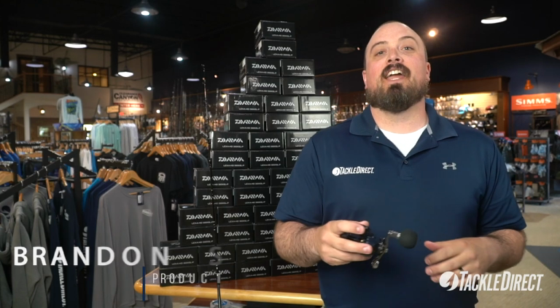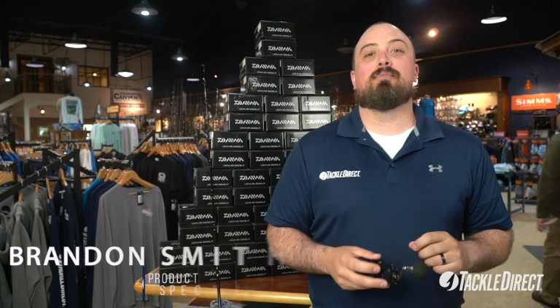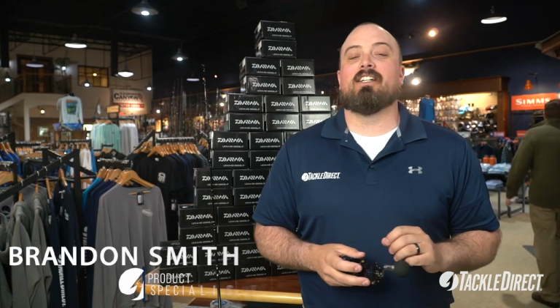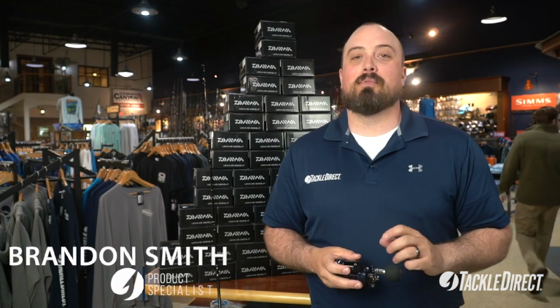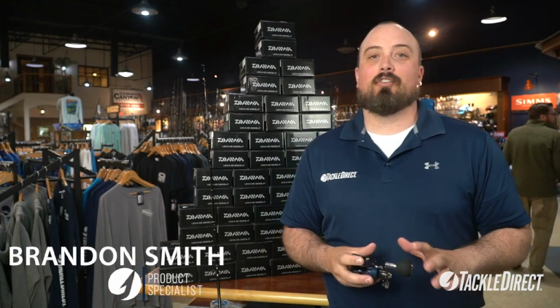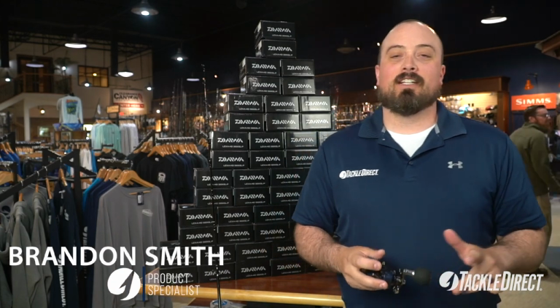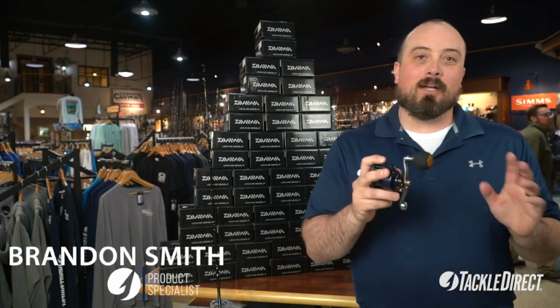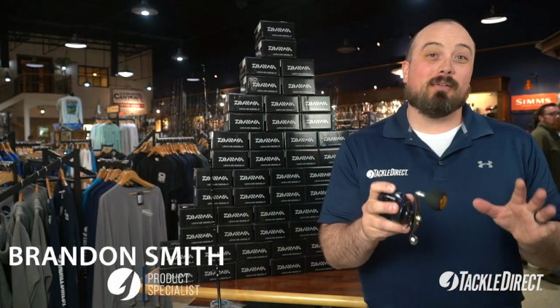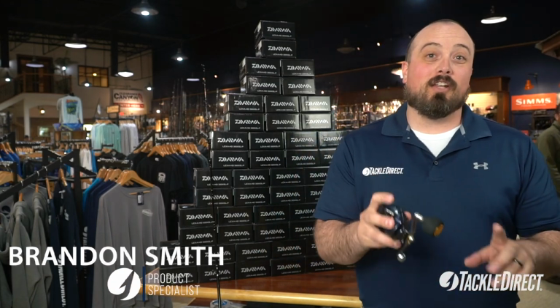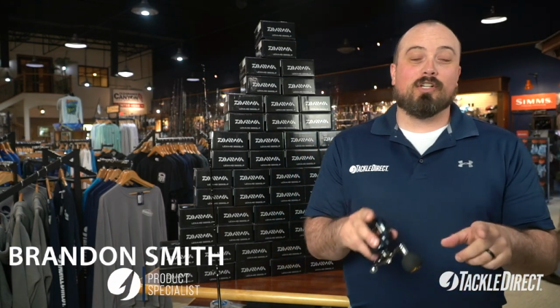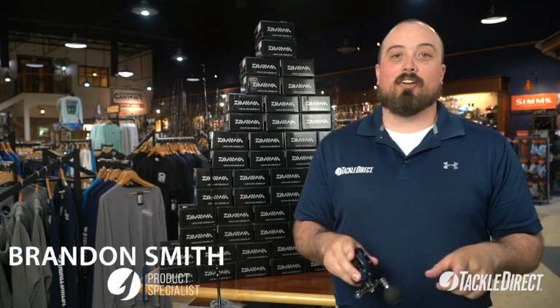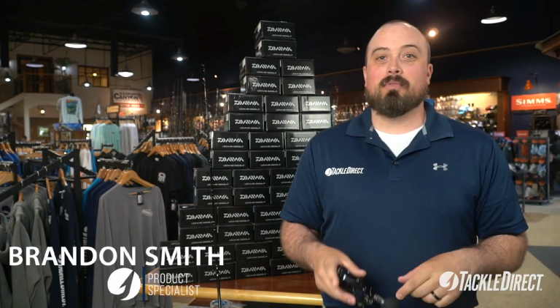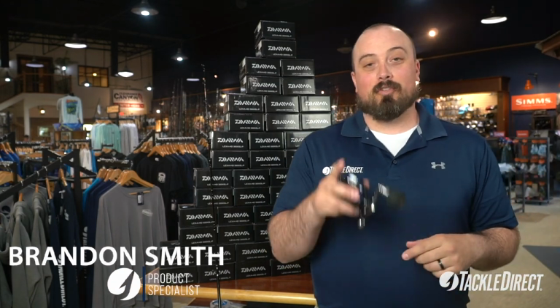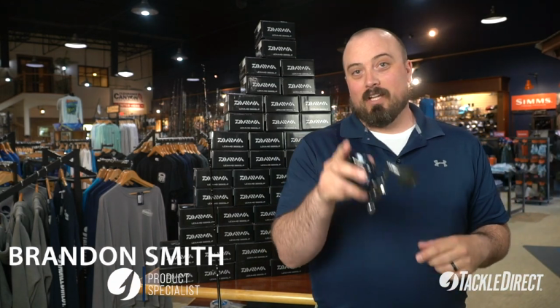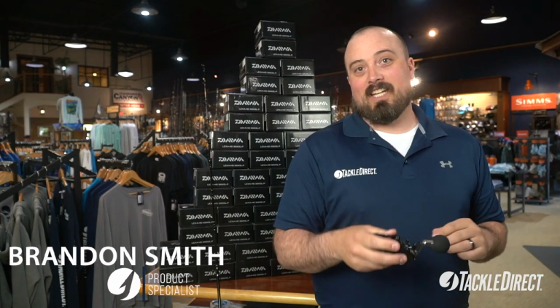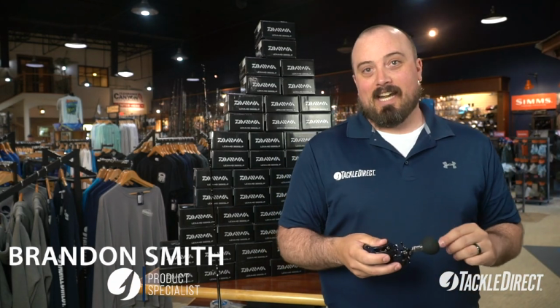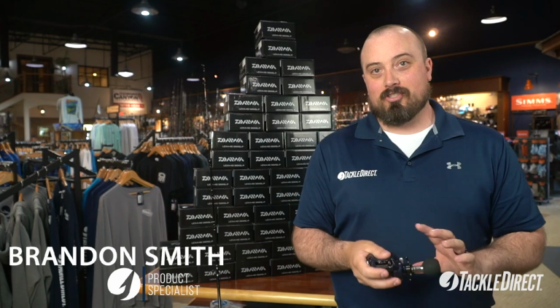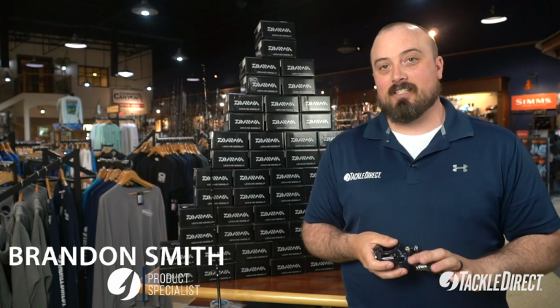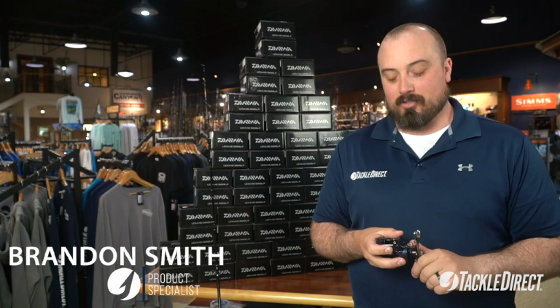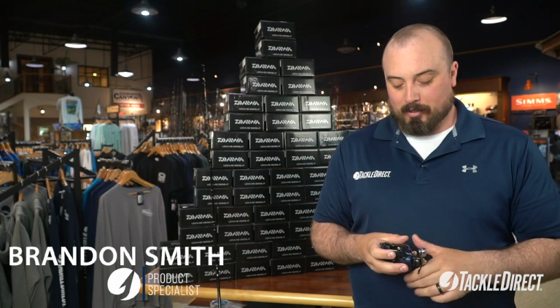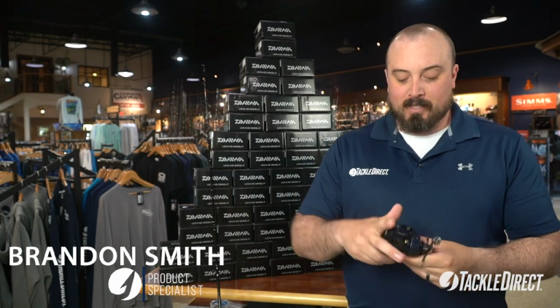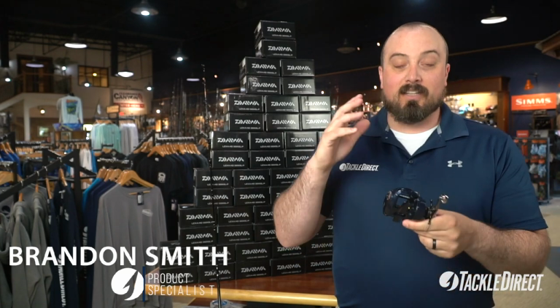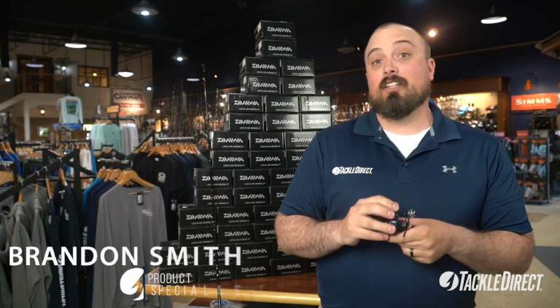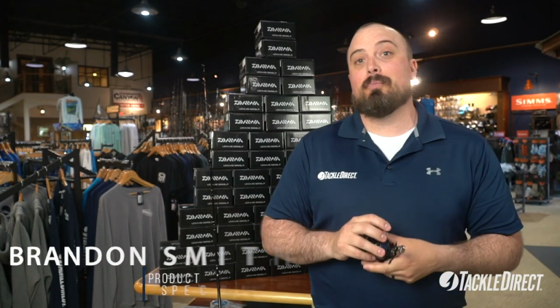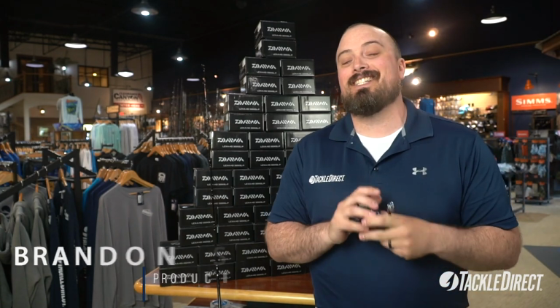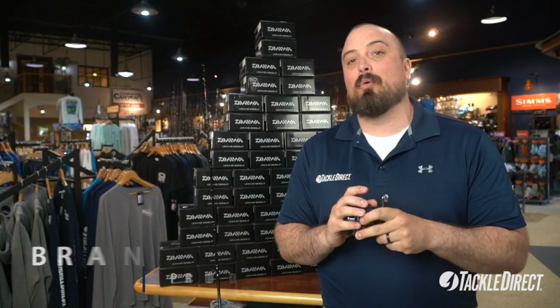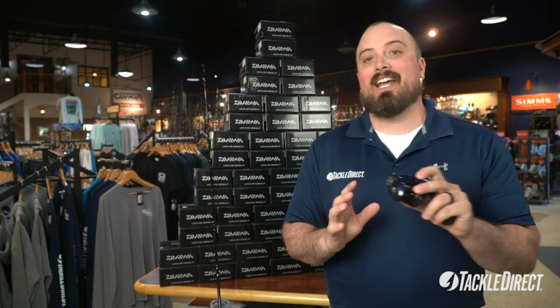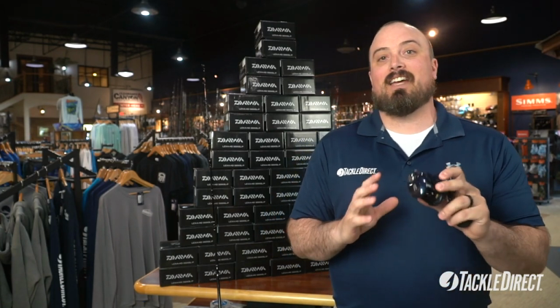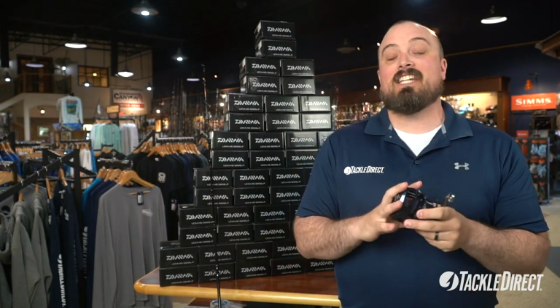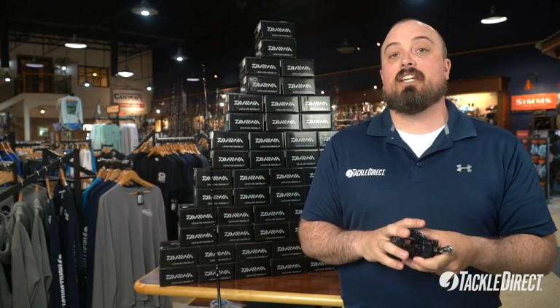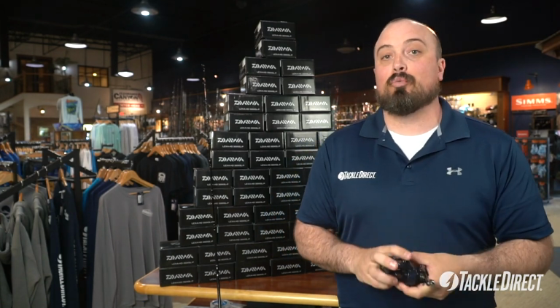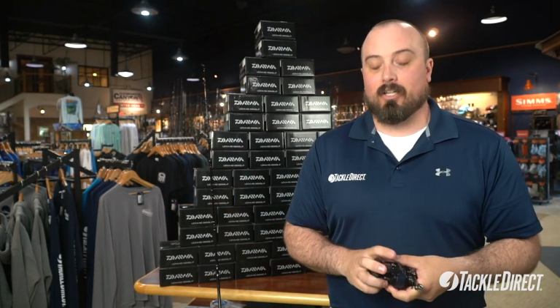Hey guys, Brandon here from Tackle Direct, coming at you with another really awesome deal for you left-handed anglers just in time for summer. This deal is going to be on the Dio Alexa HD300.